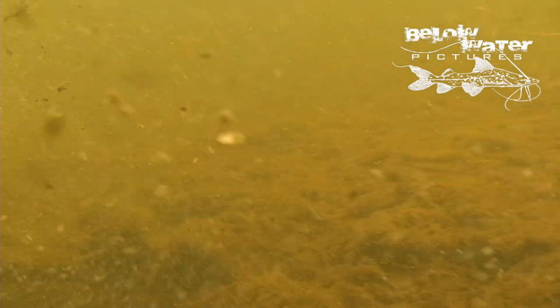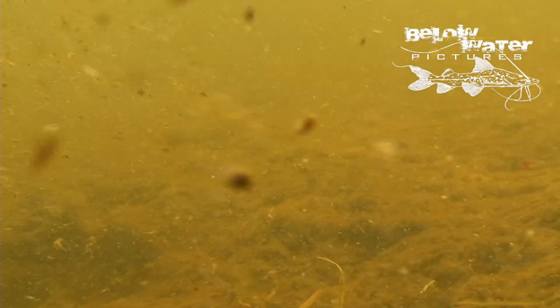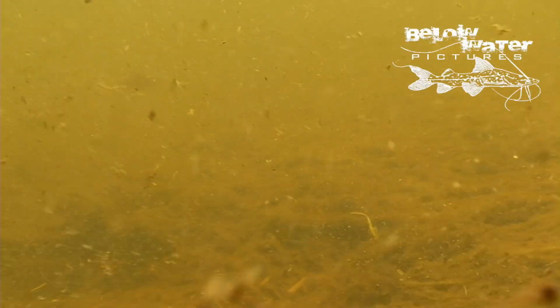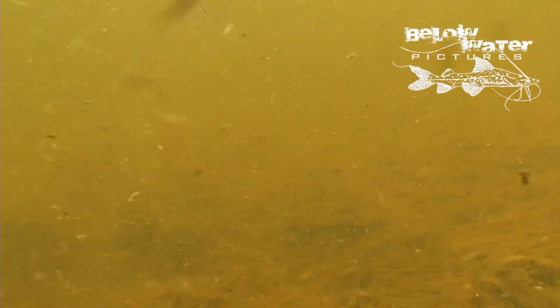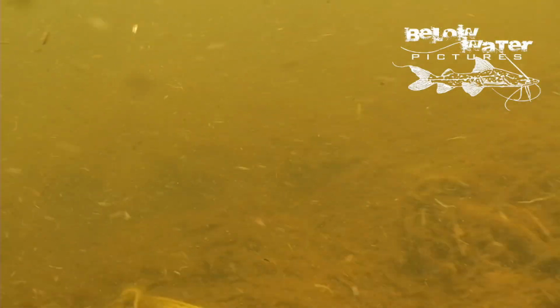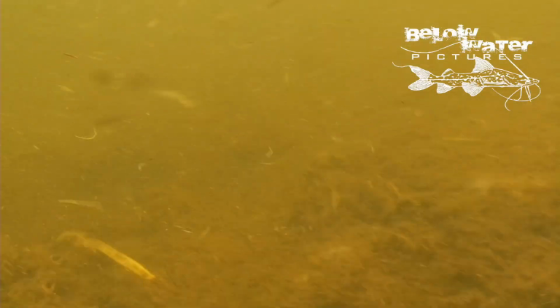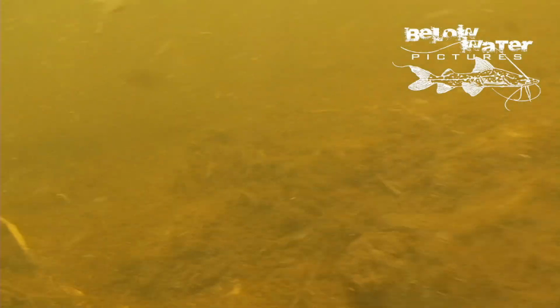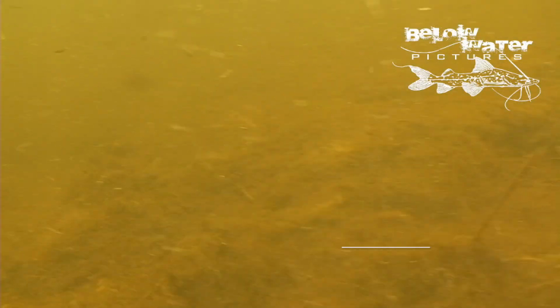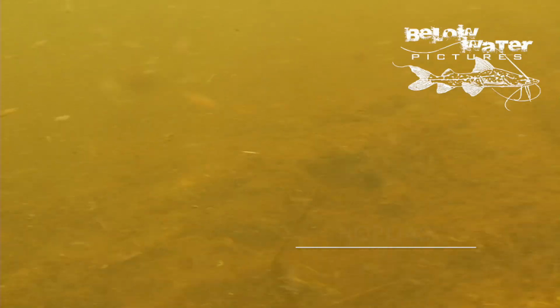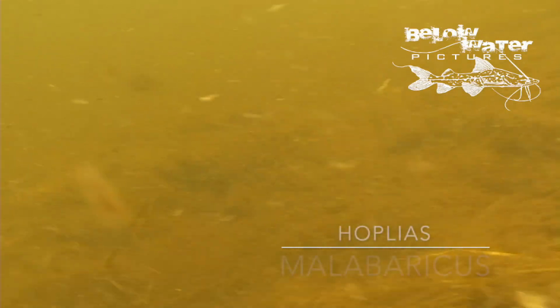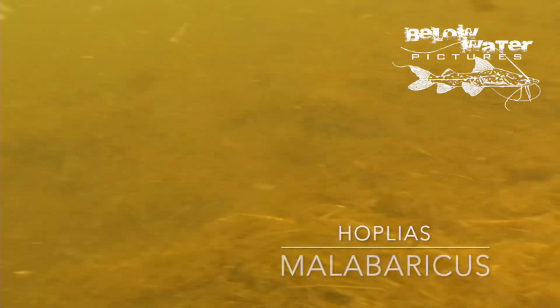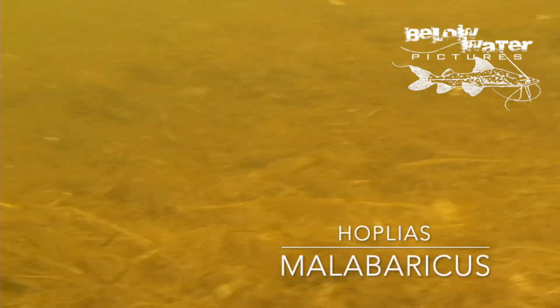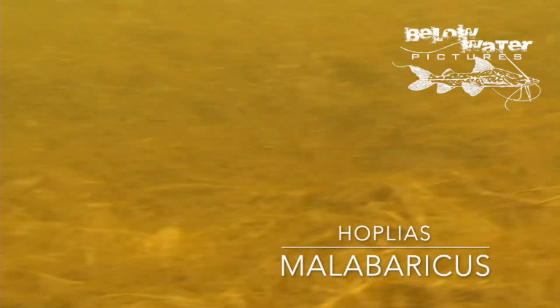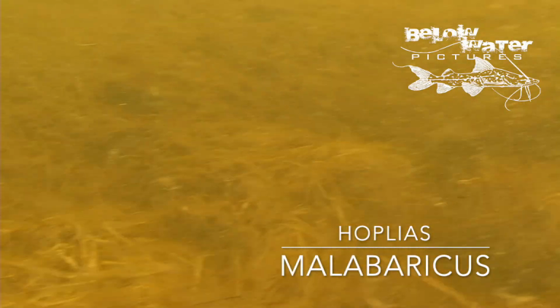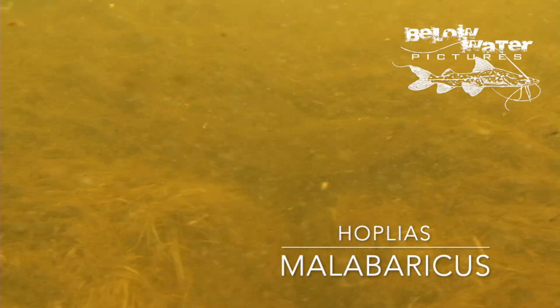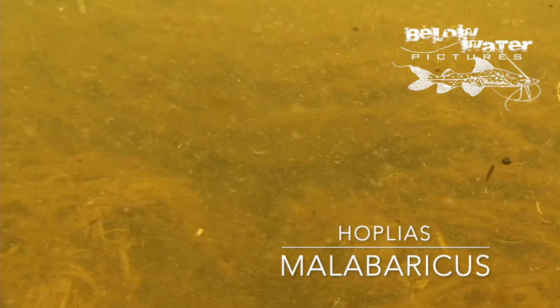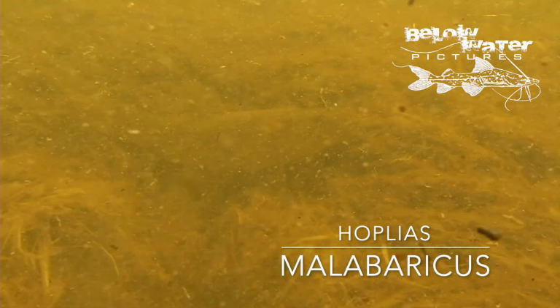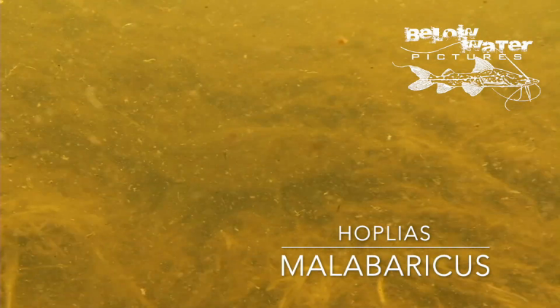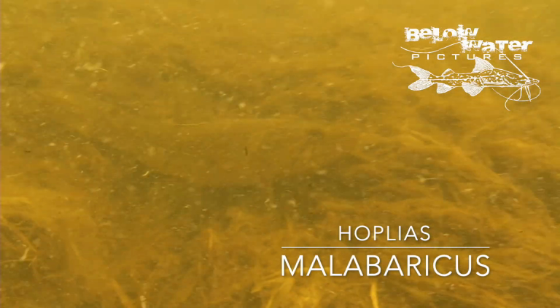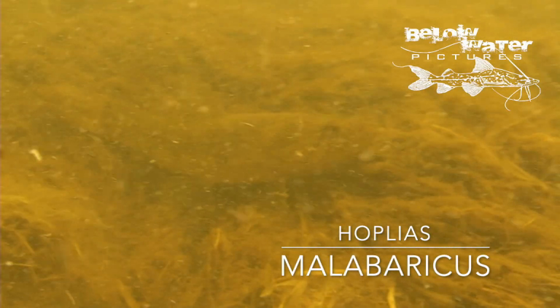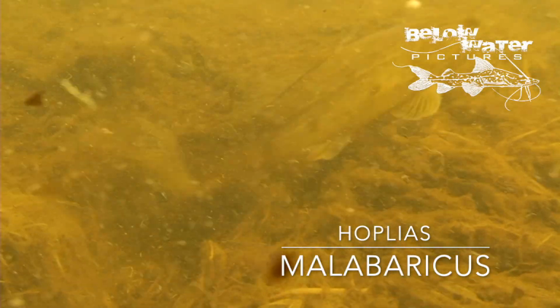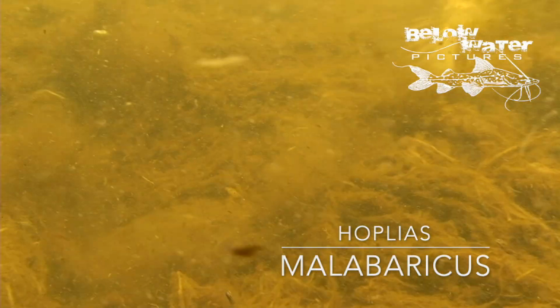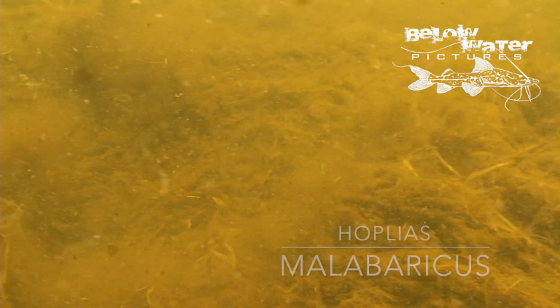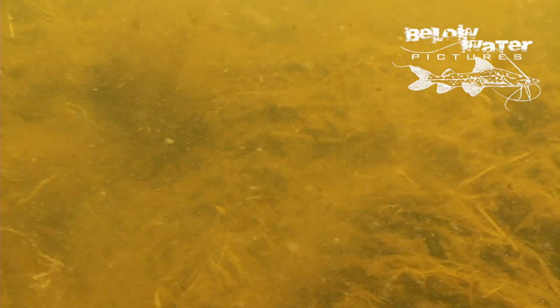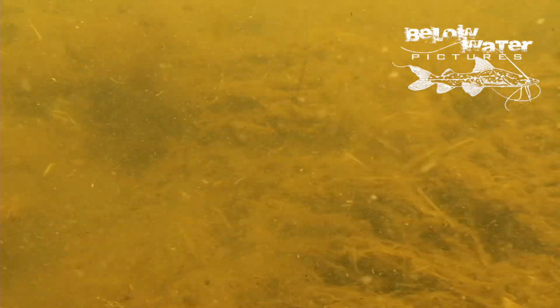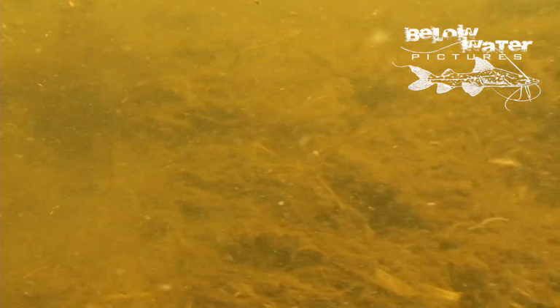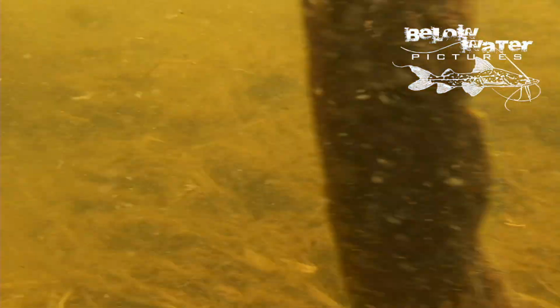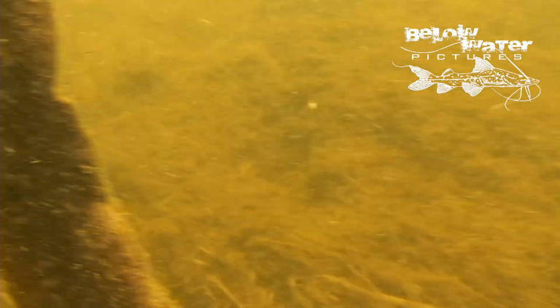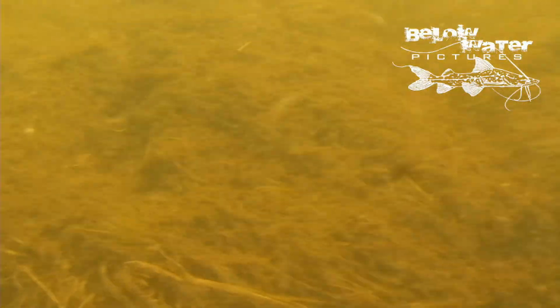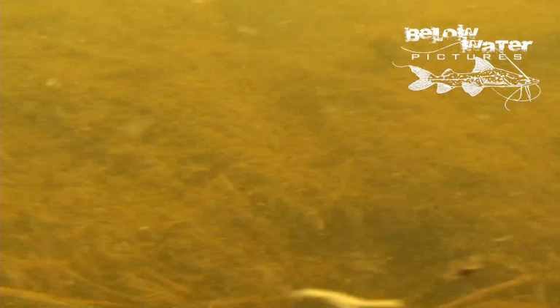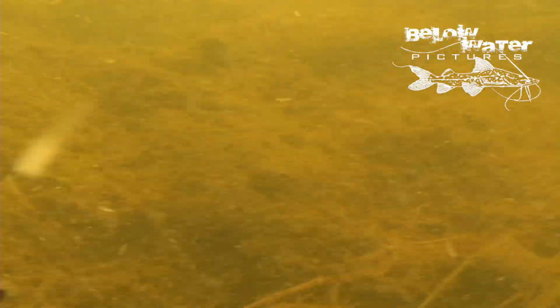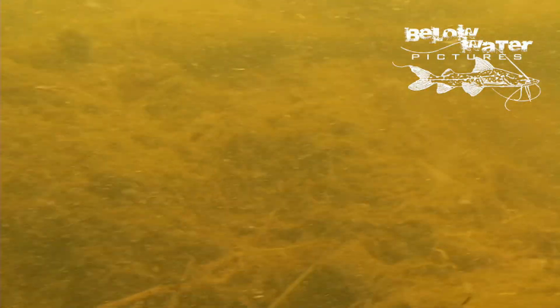One more predator for the list in this video — this is a wolf fish in really shallow water: Hoplias malabaricus. I hope you enjoyed this video — please make sure to like it and subscribe to the channel.